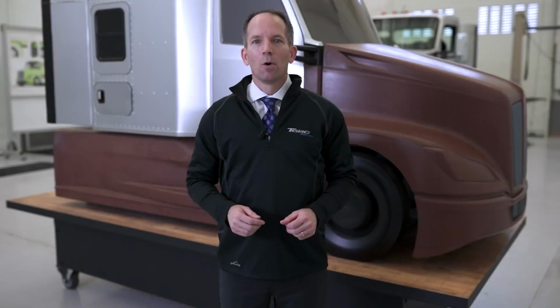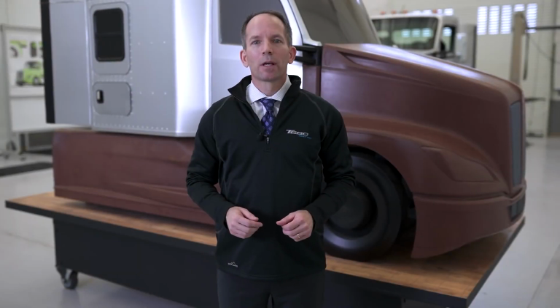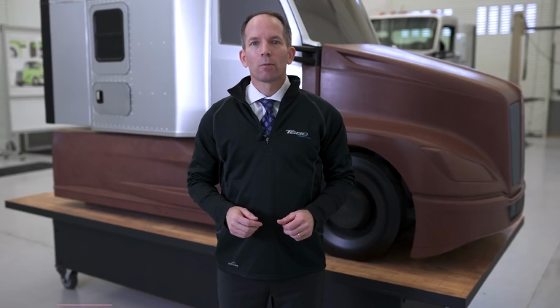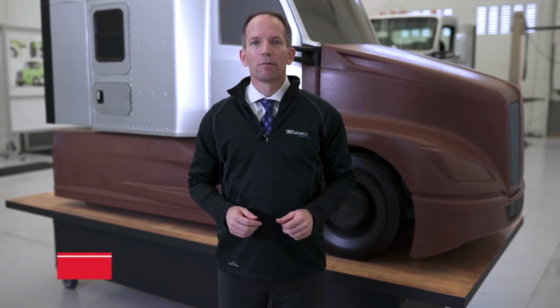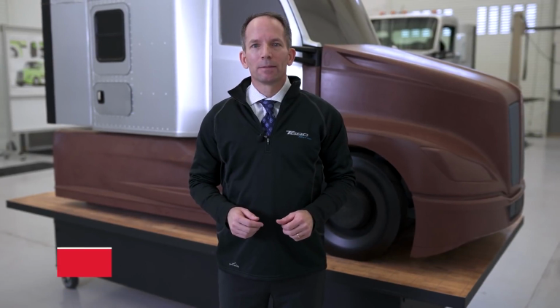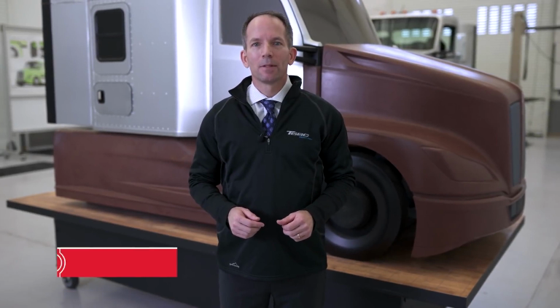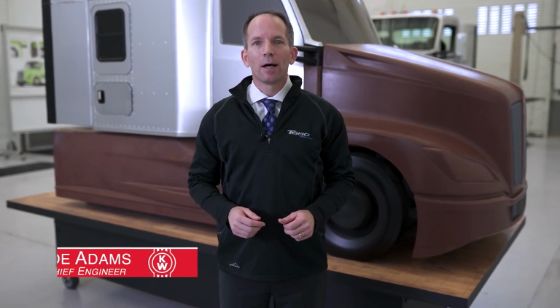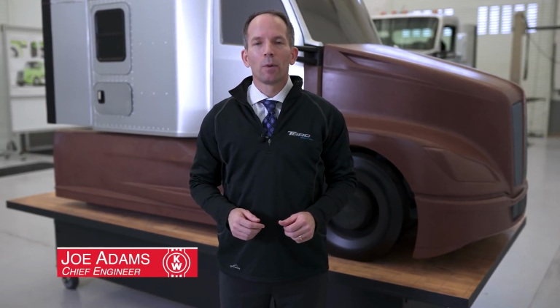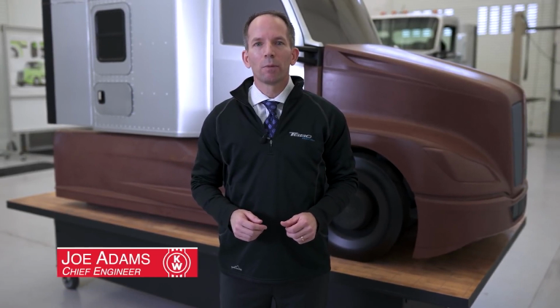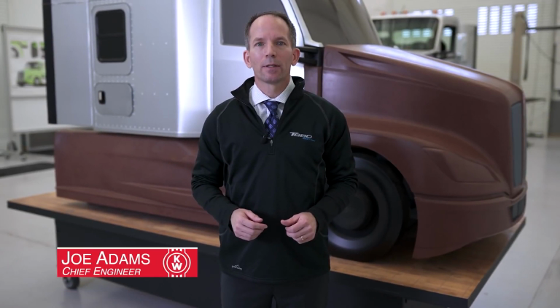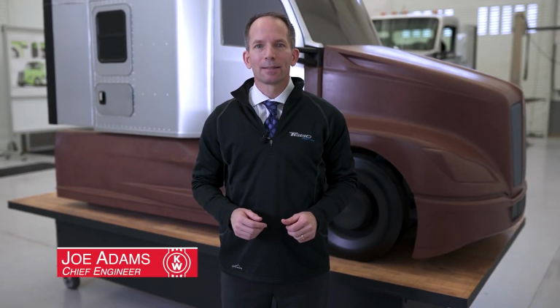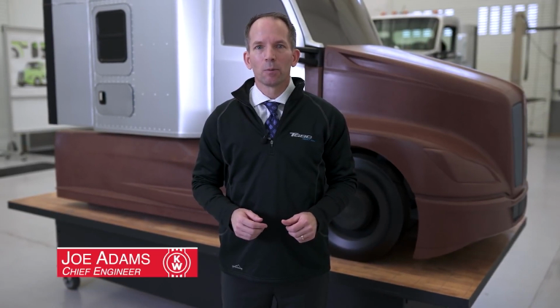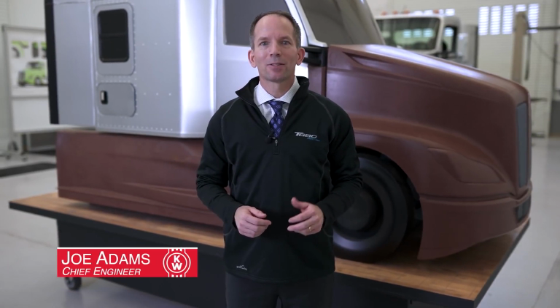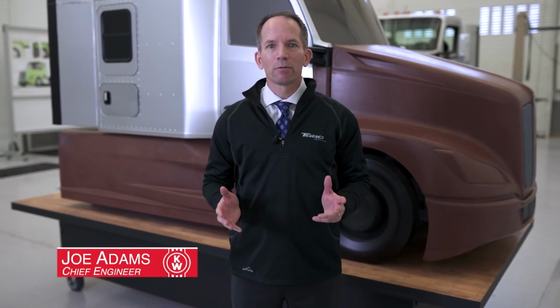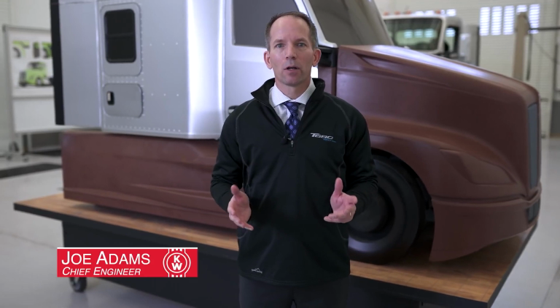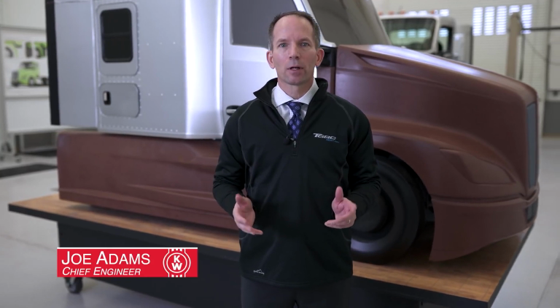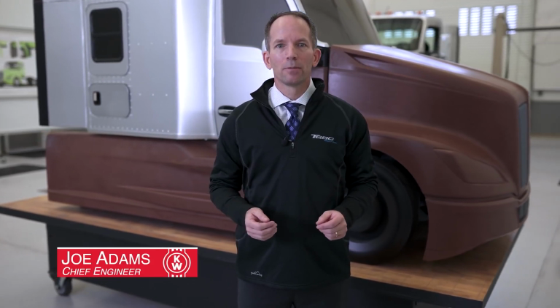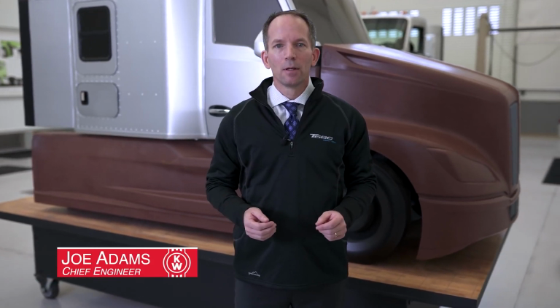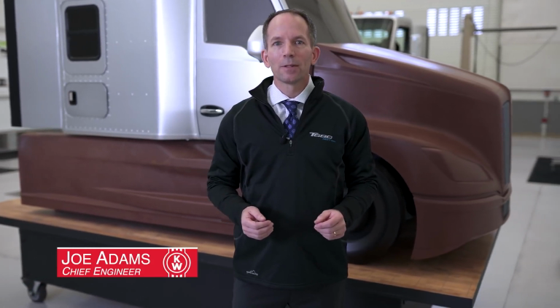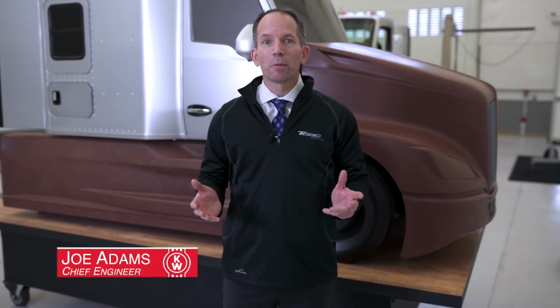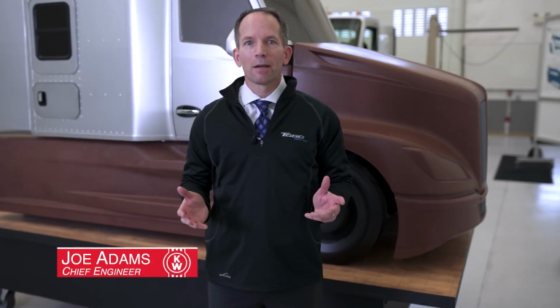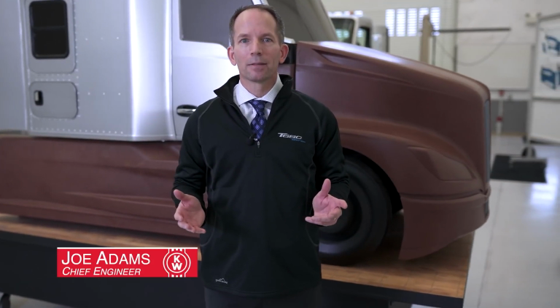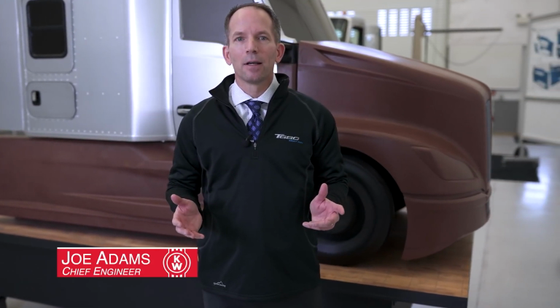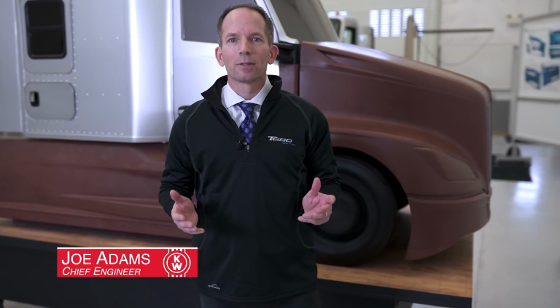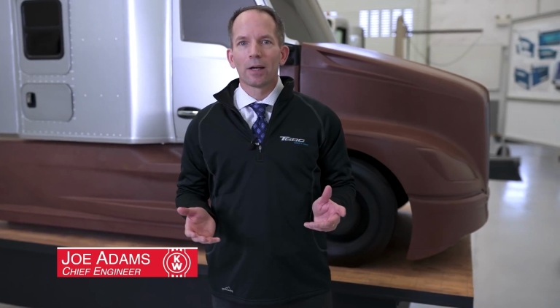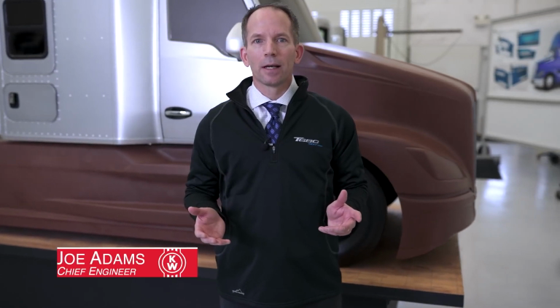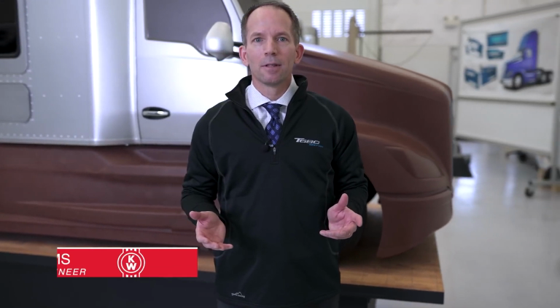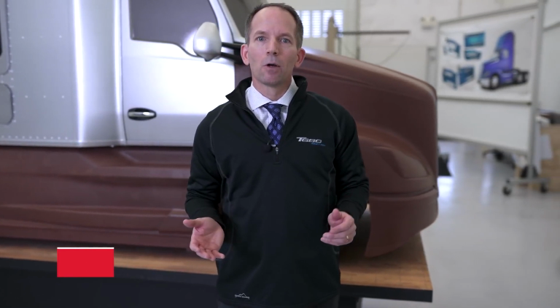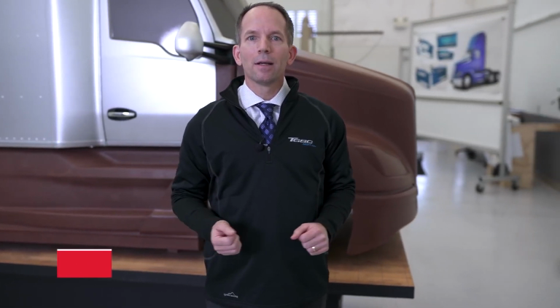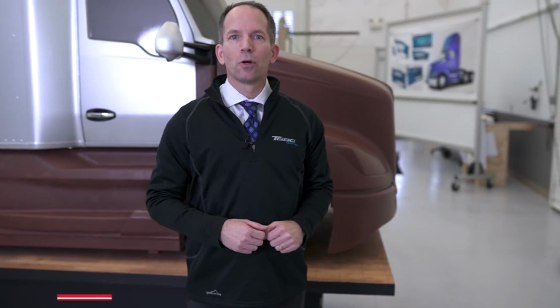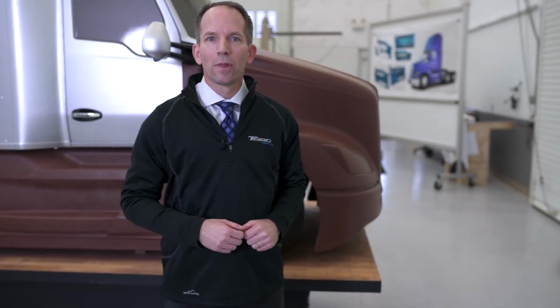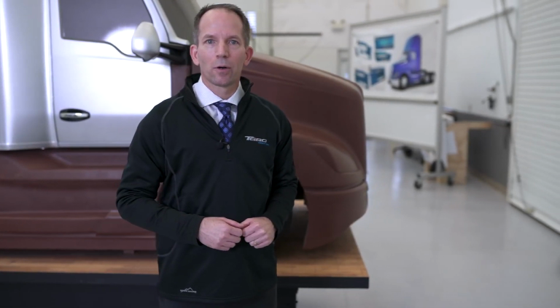Welcome to Kenworth Research and Development. In 2012, we launched the T680, which set the standard for an on-highway truck model. Since then, we've been innovating, and we're going to set the standard again. Follow me, and I'll show you the next generation.